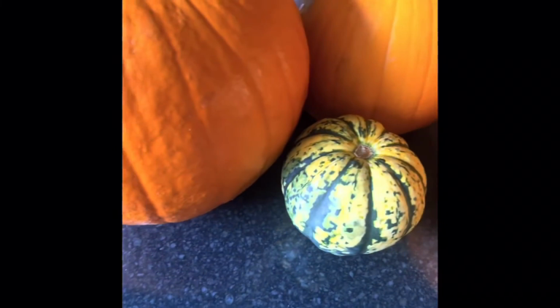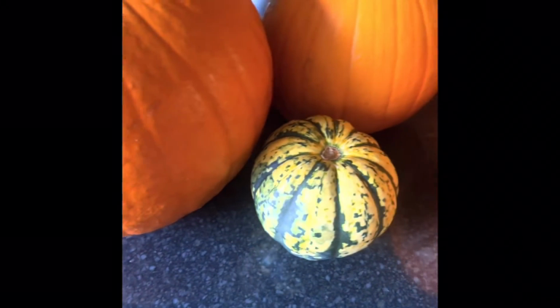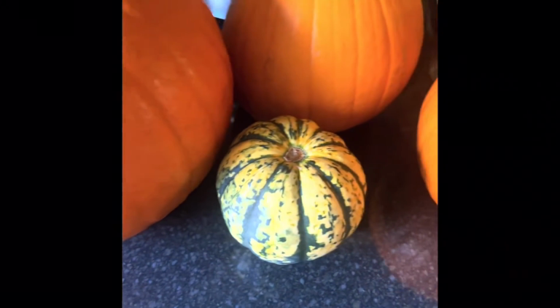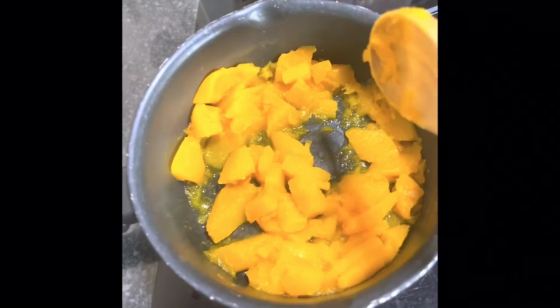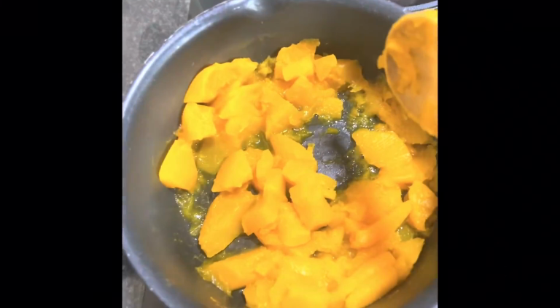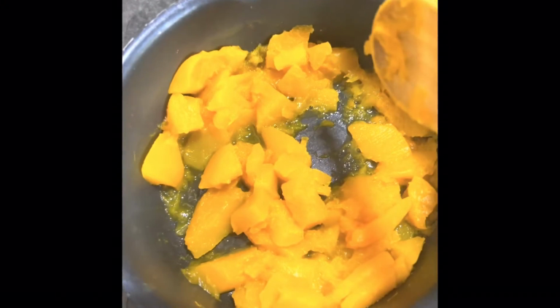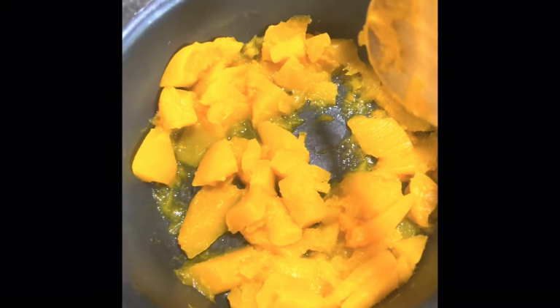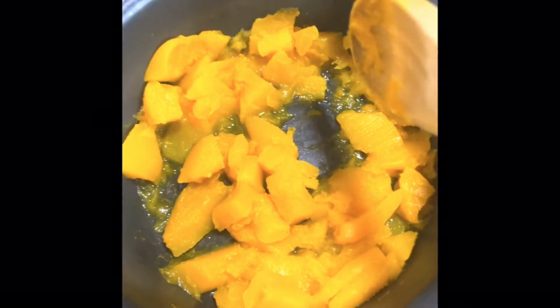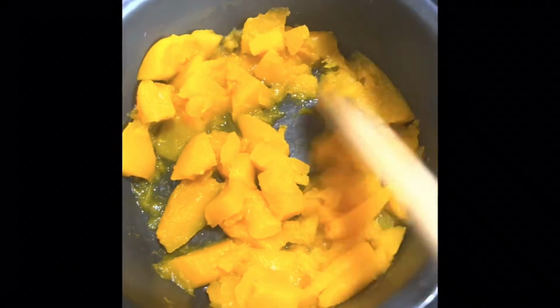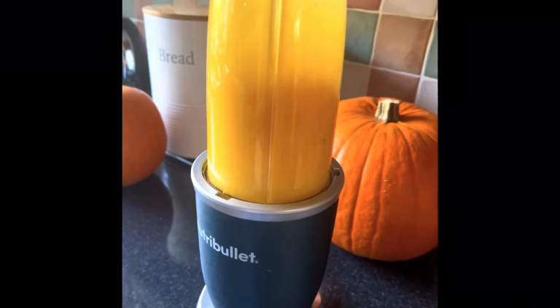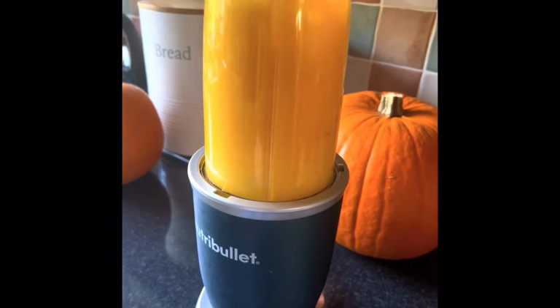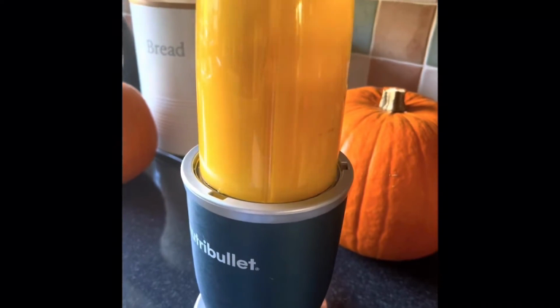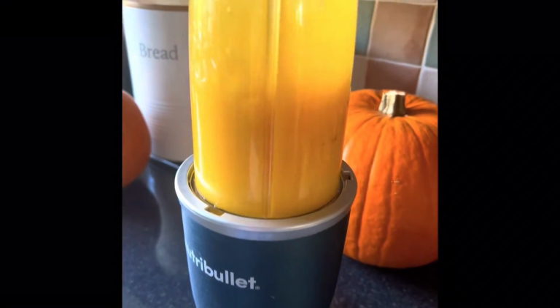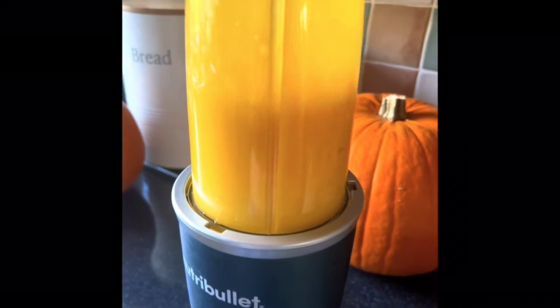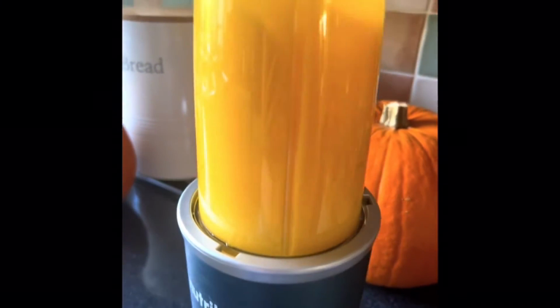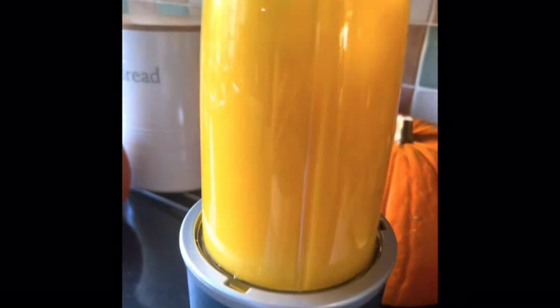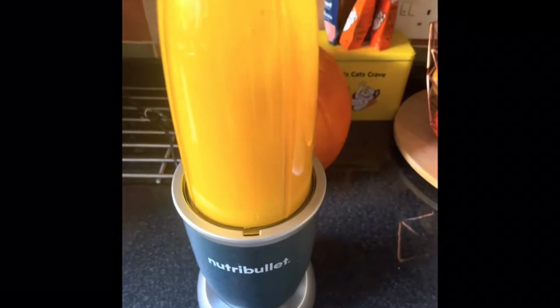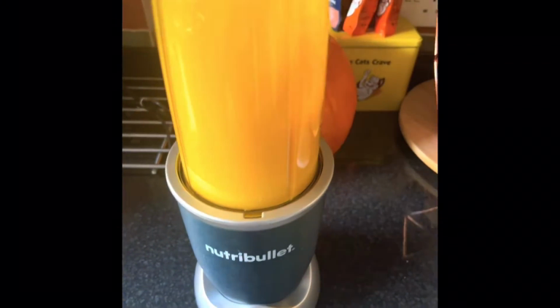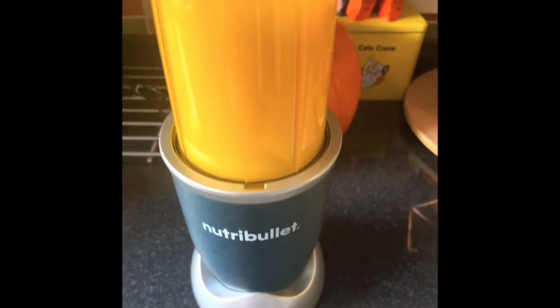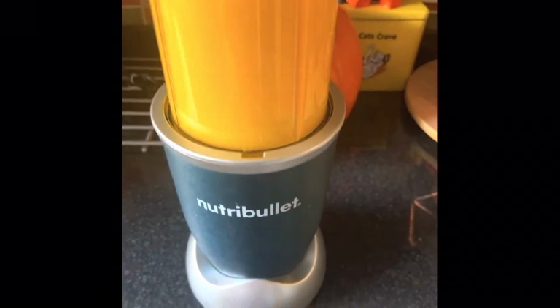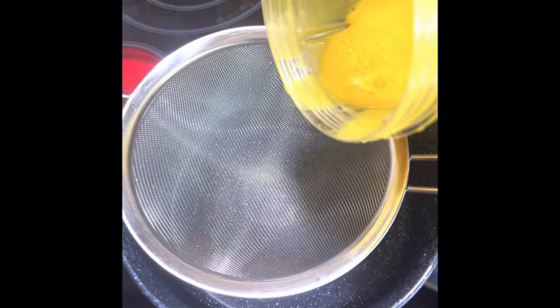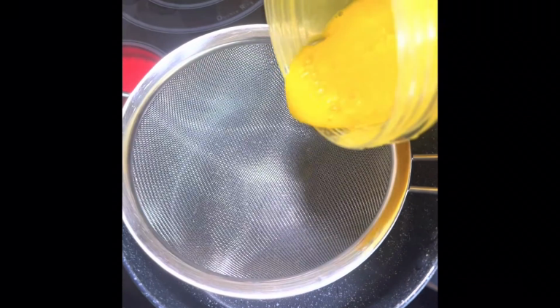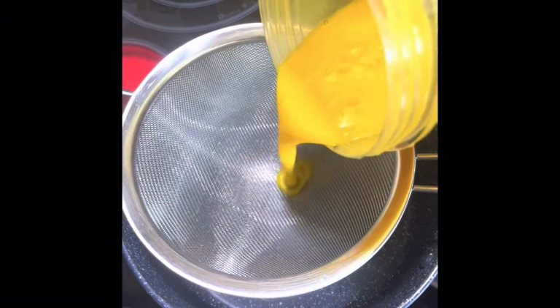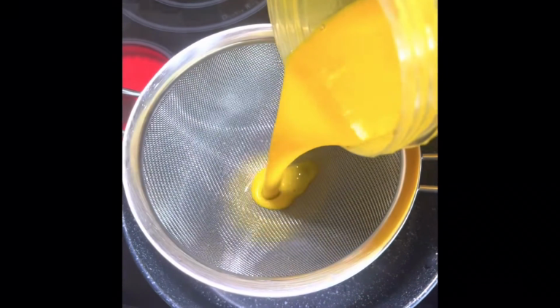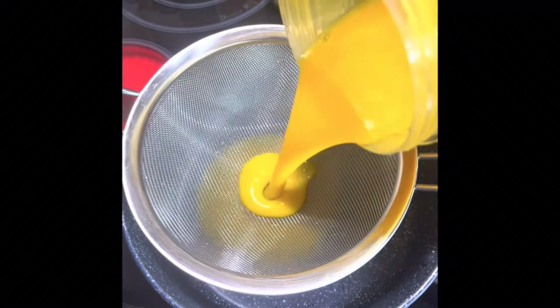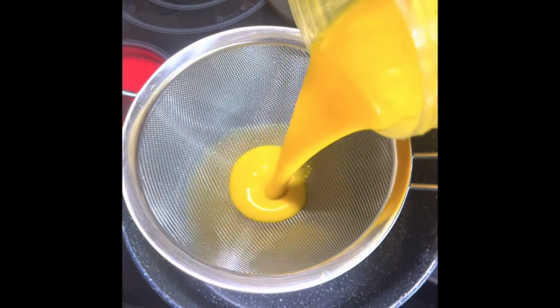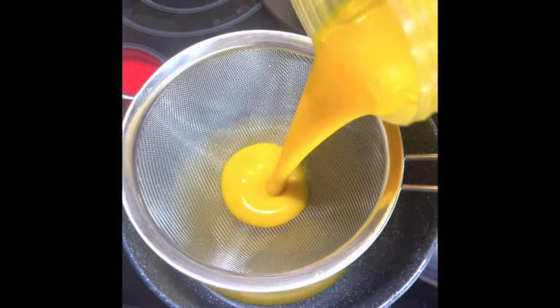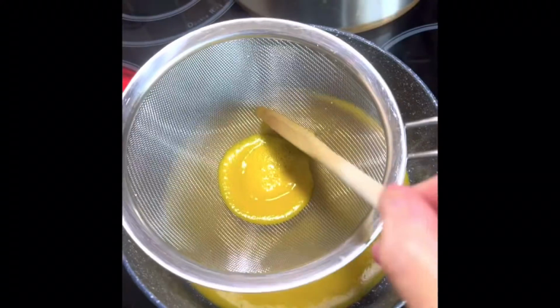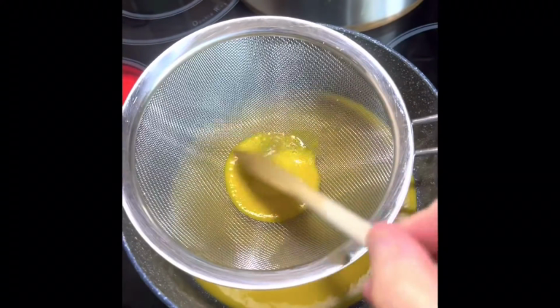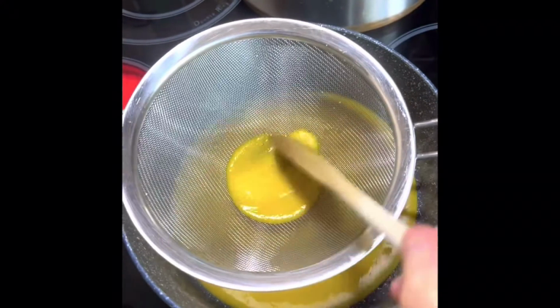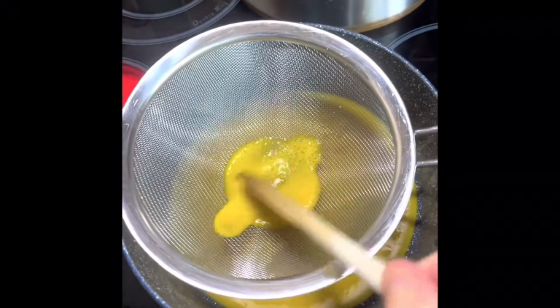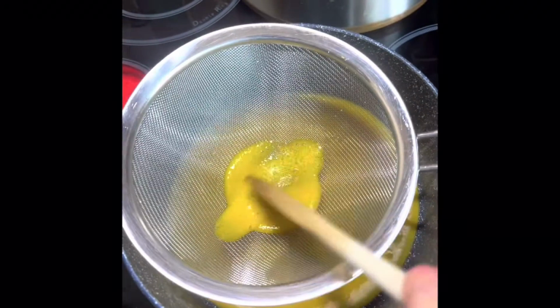First of all you have to get hold of some pumpkins. Cut them in small pieces and then boil them. Then put them in a blender and then sieve them into a pot.